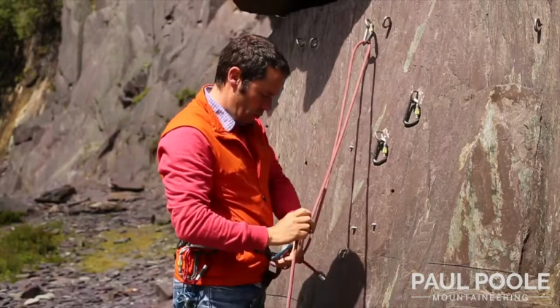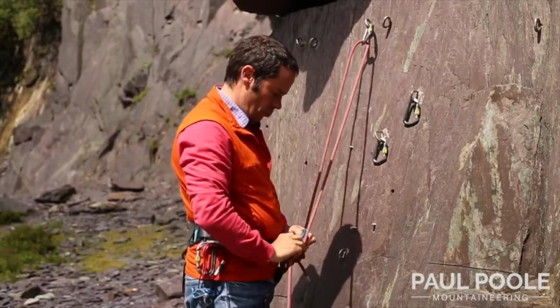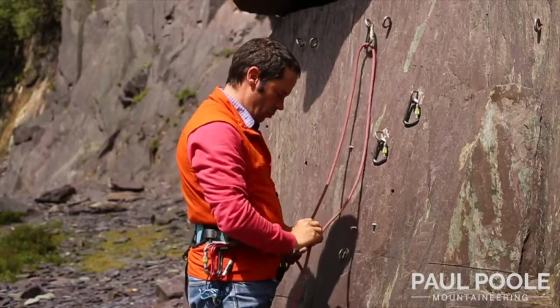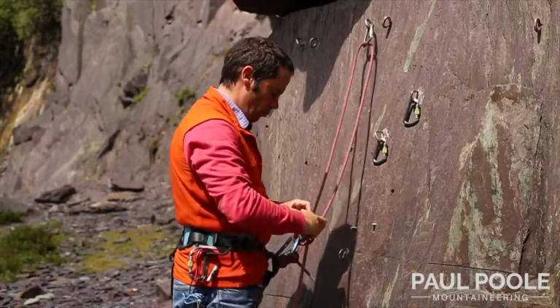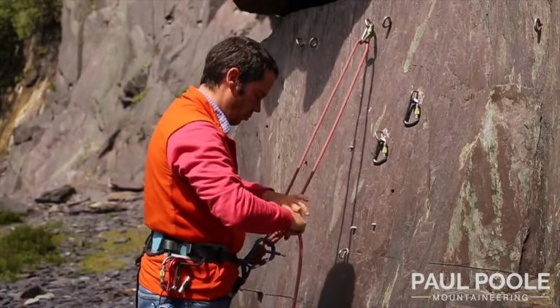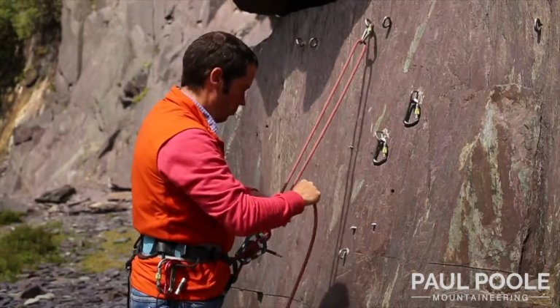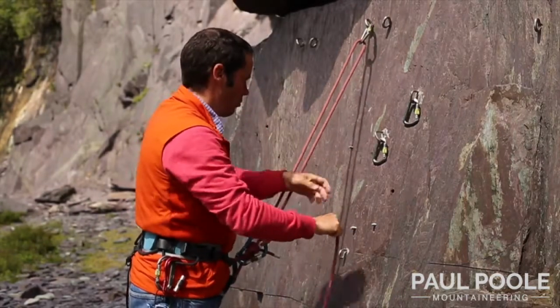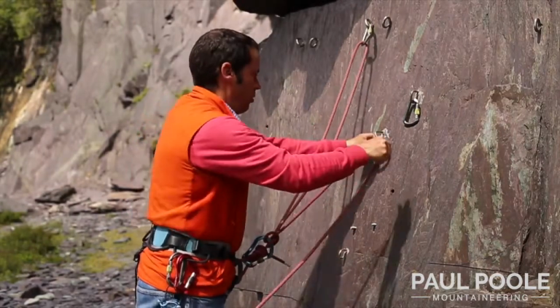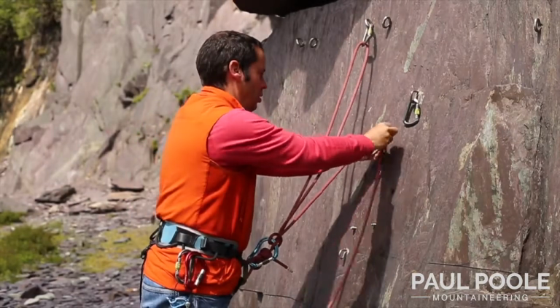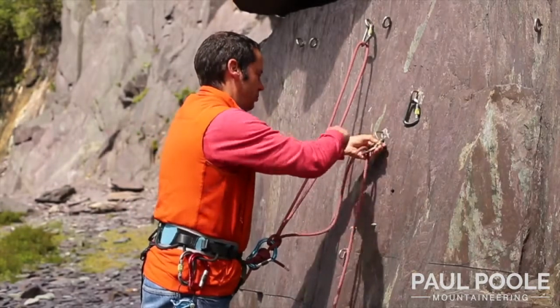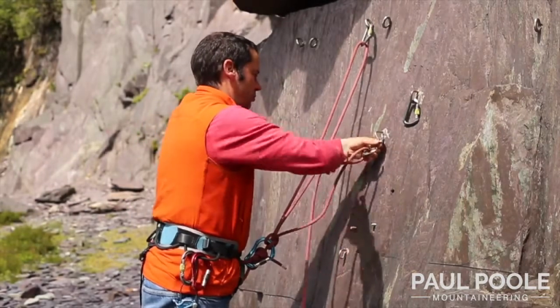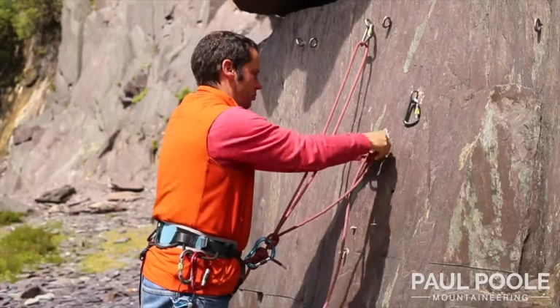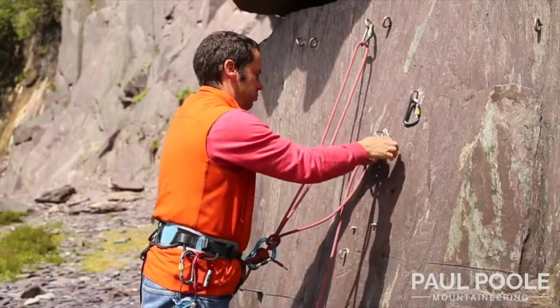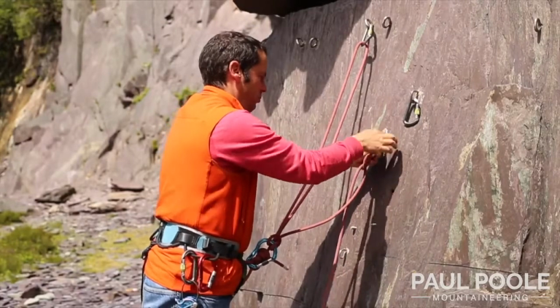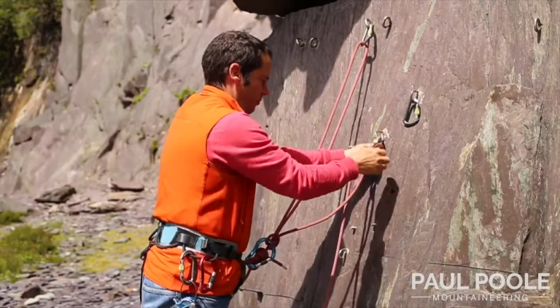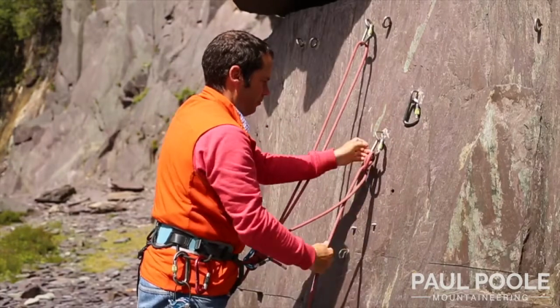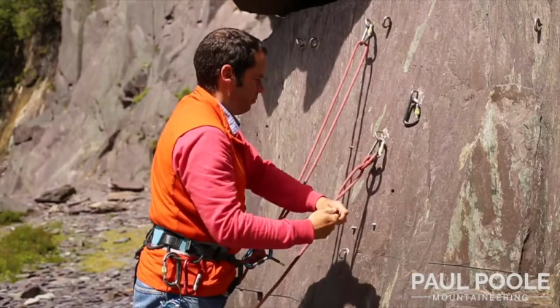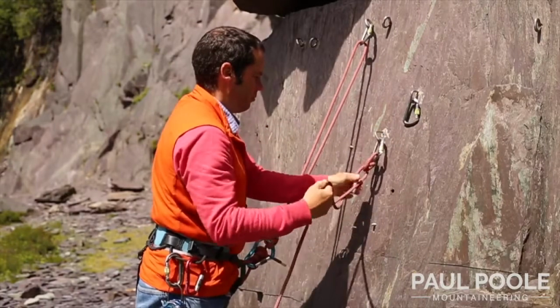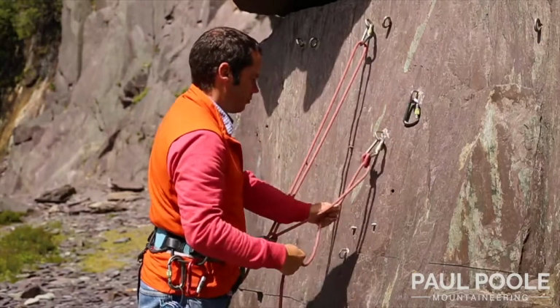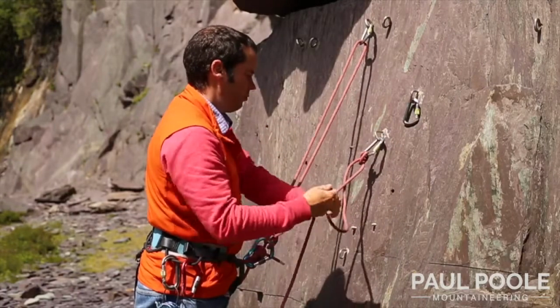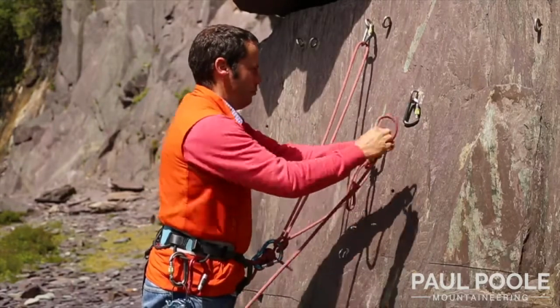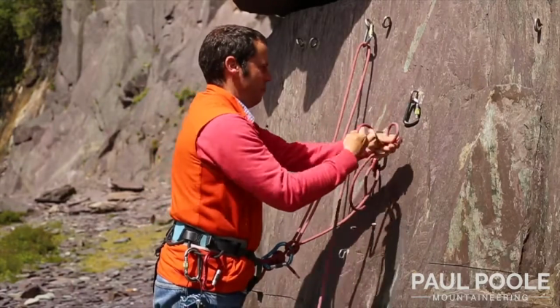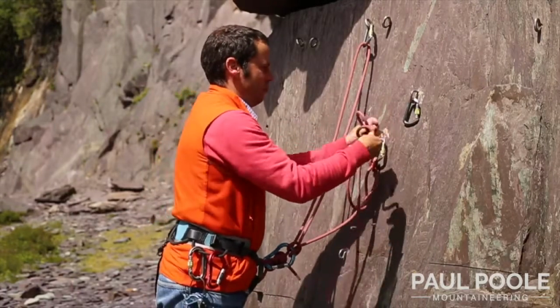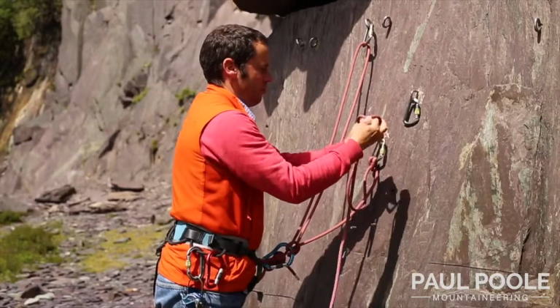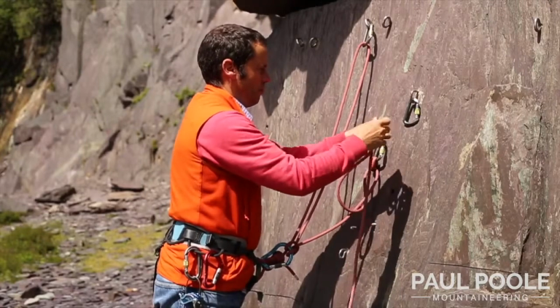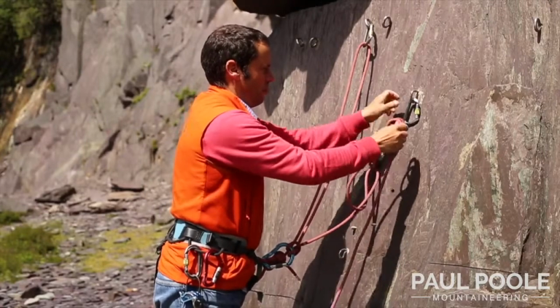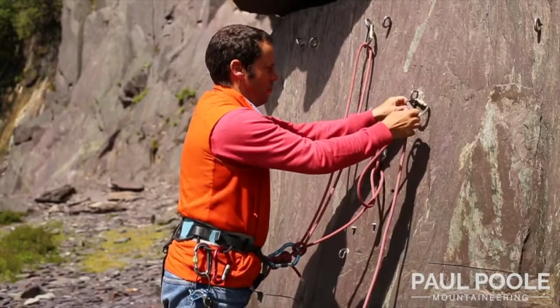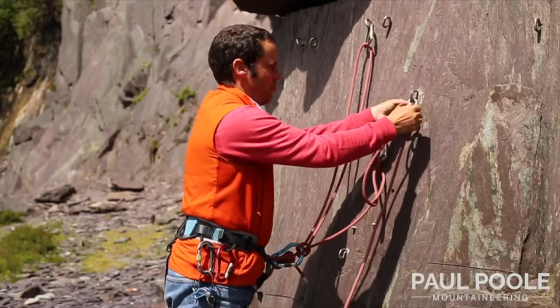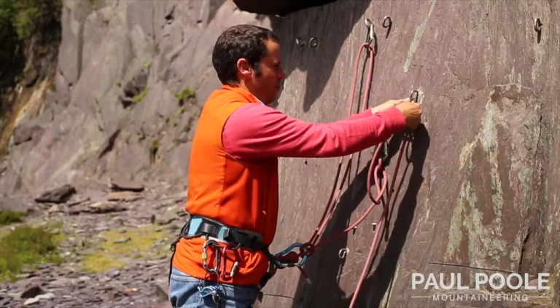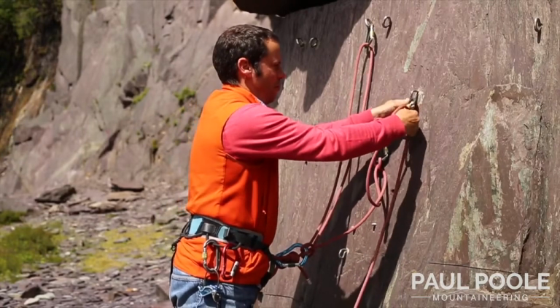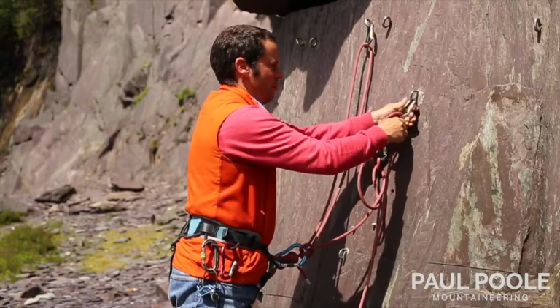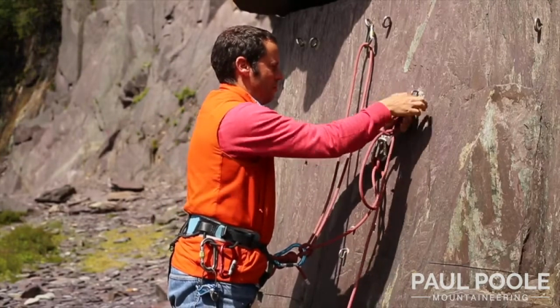Take the rope and clove it to the second anchor point. Introduce some slack in the rope and clove it to the third anchor point. Bring it back to you and clove it into the same HMS.